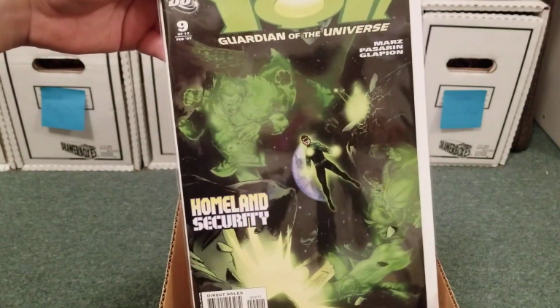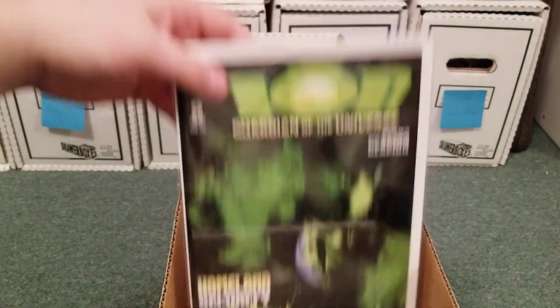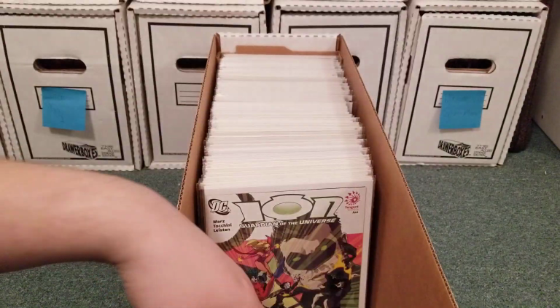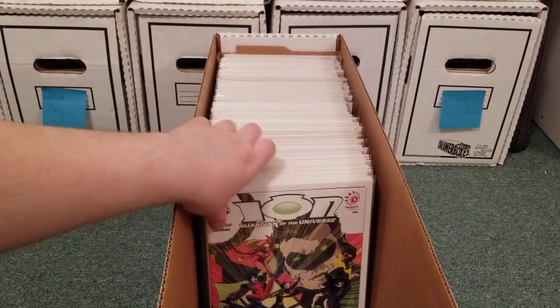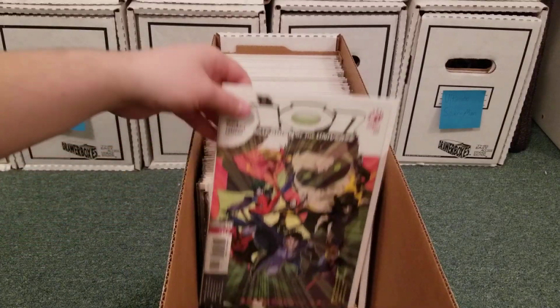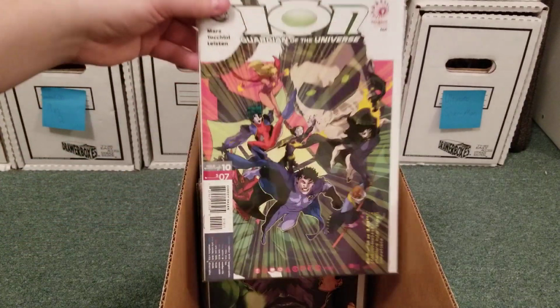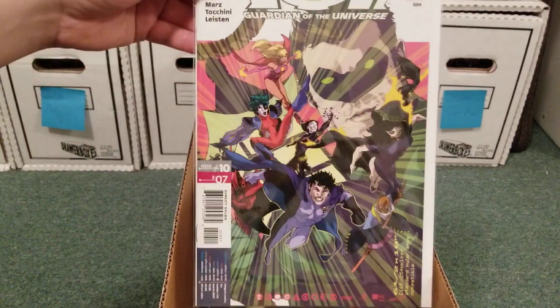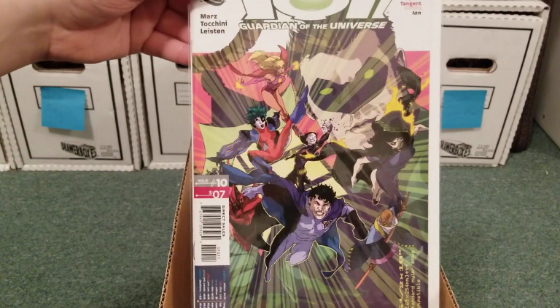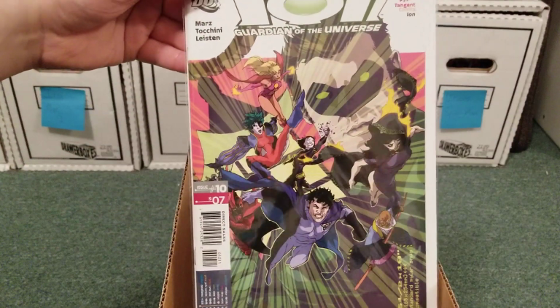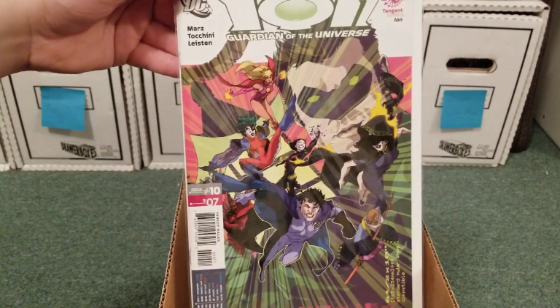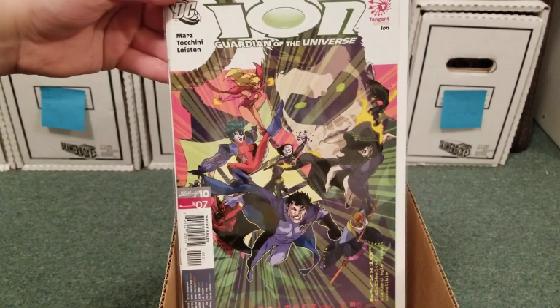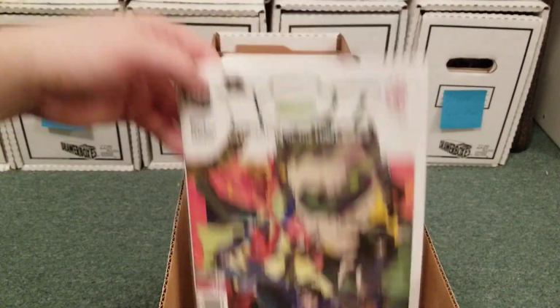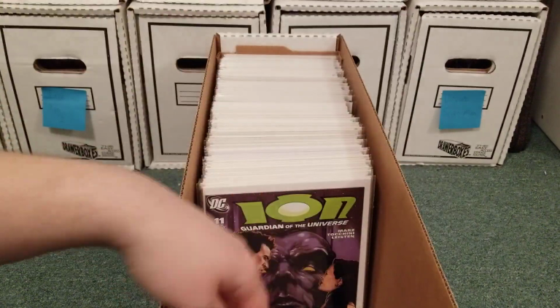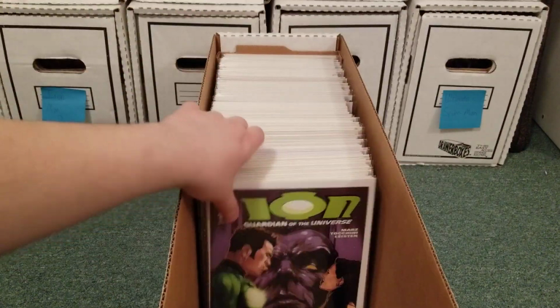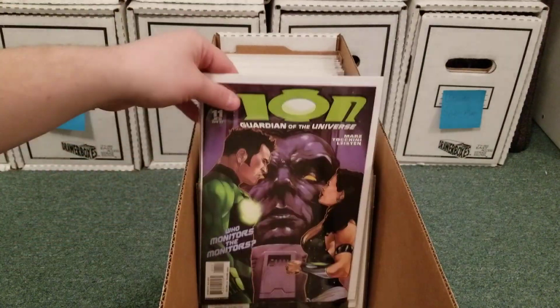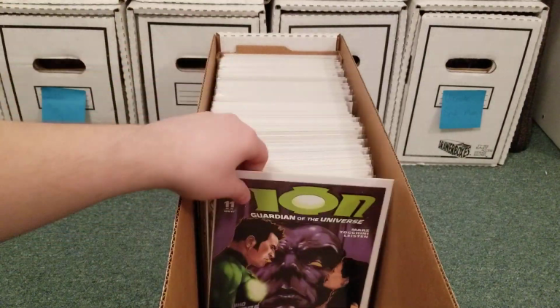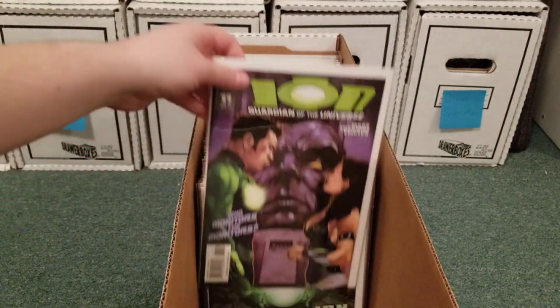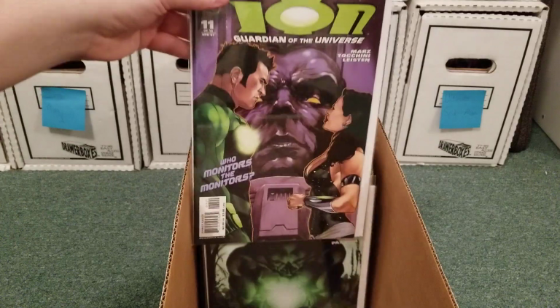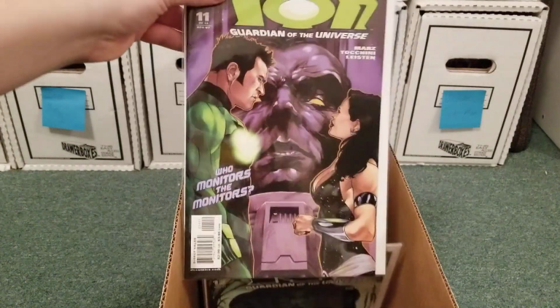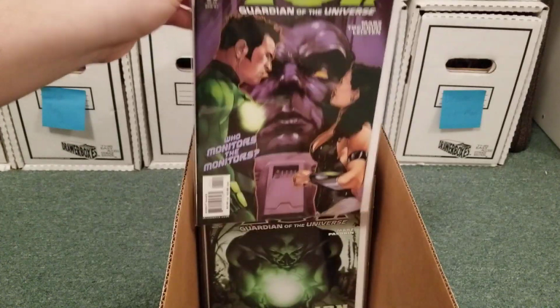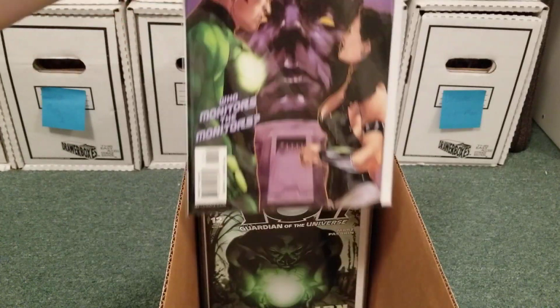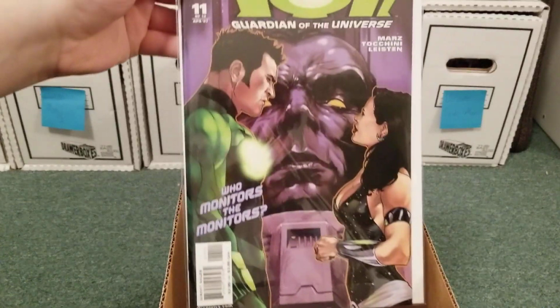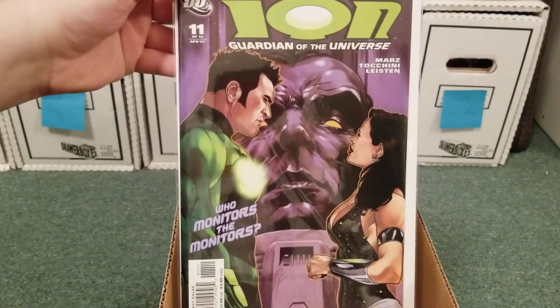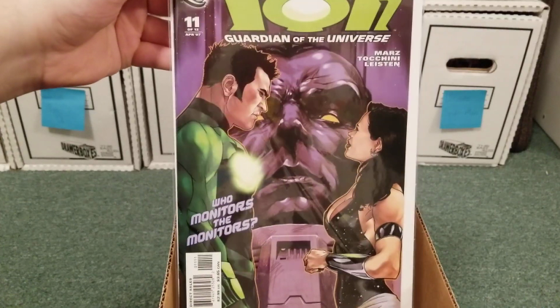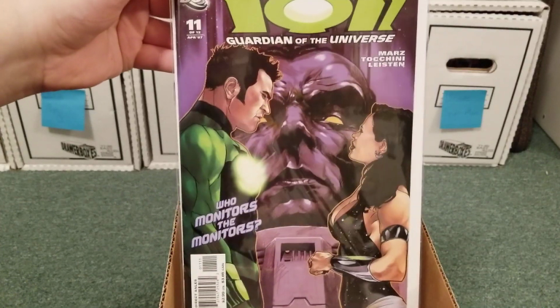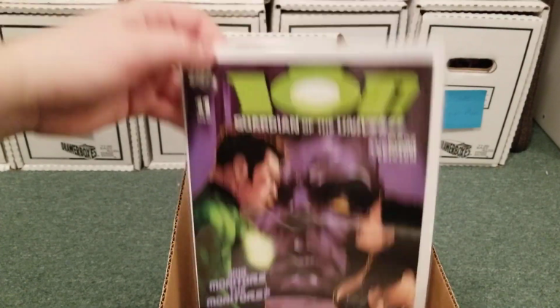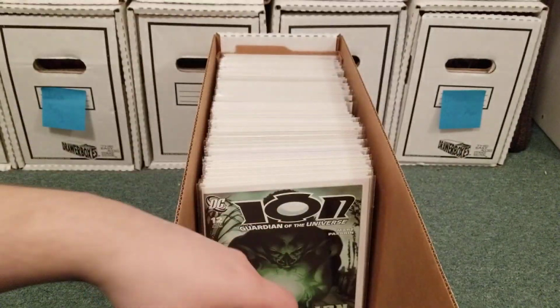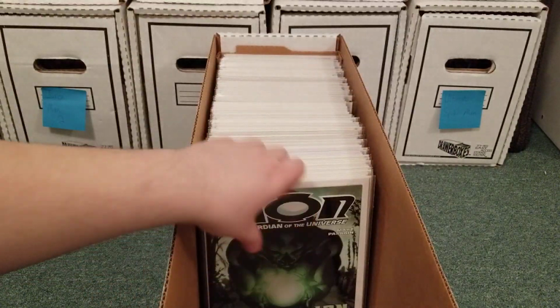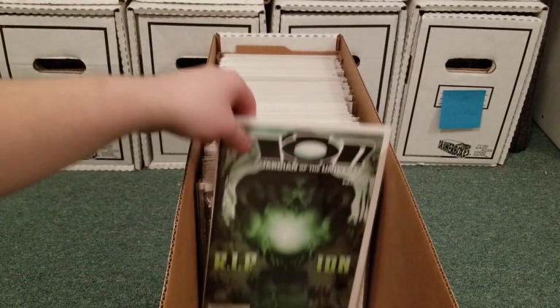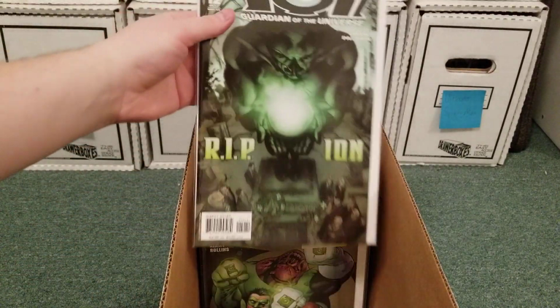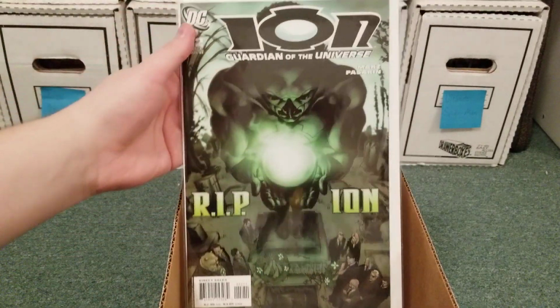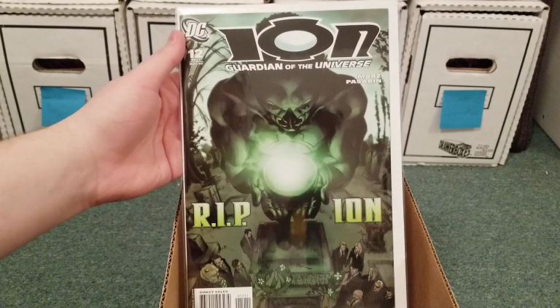The art in this was kind of odd. The story was okay. Donna Troy — another Kyle girlfriend.